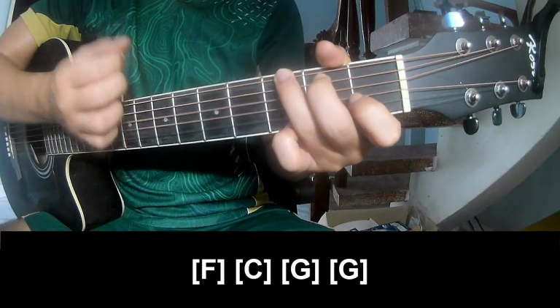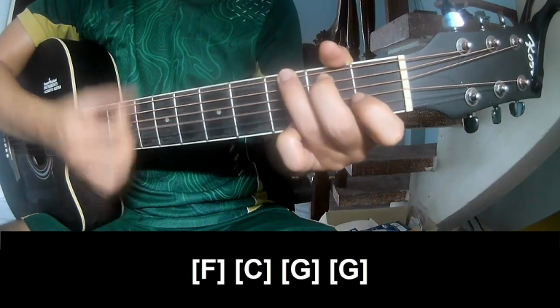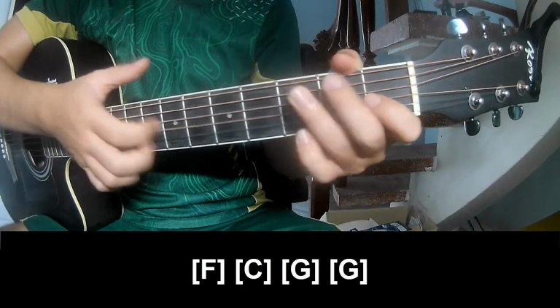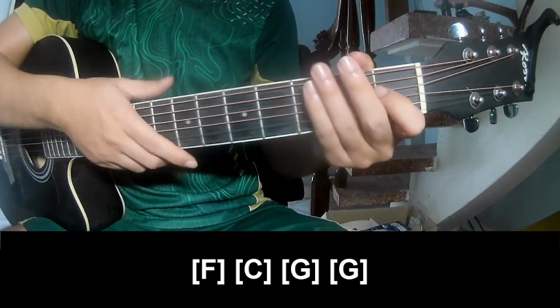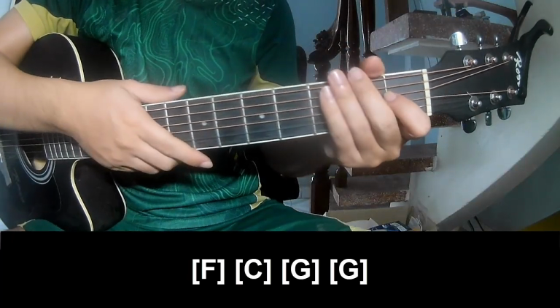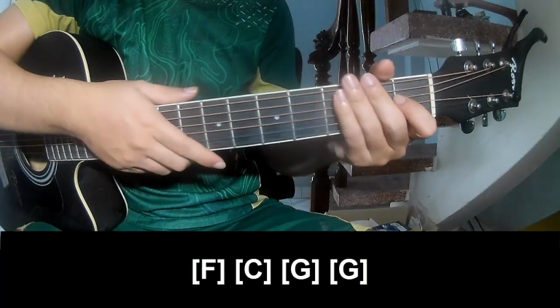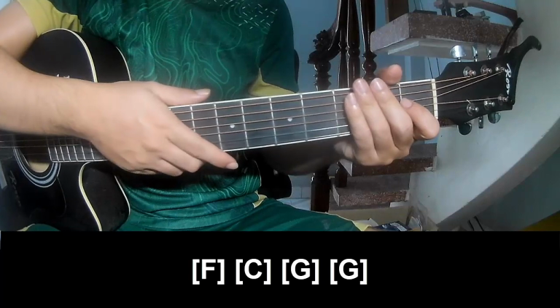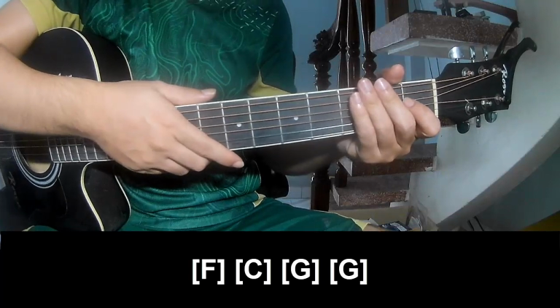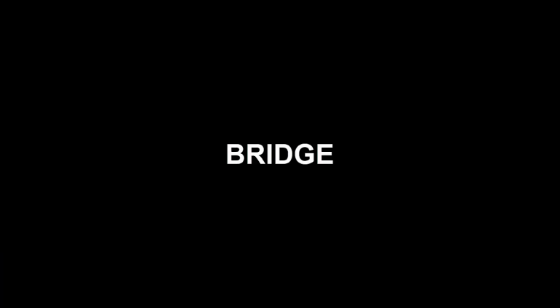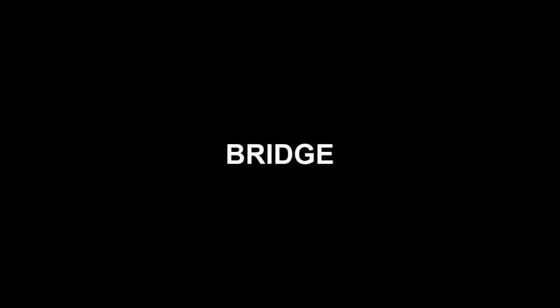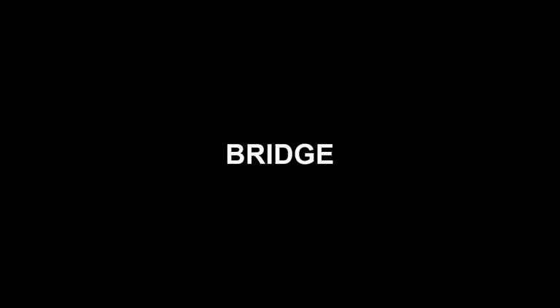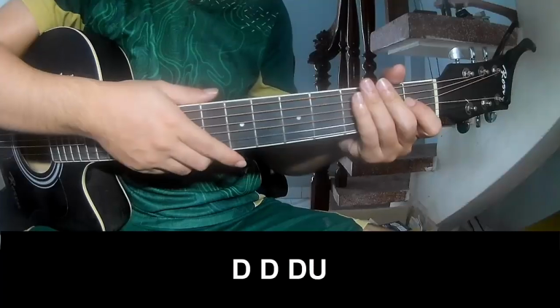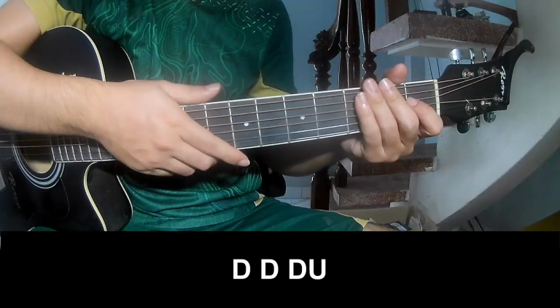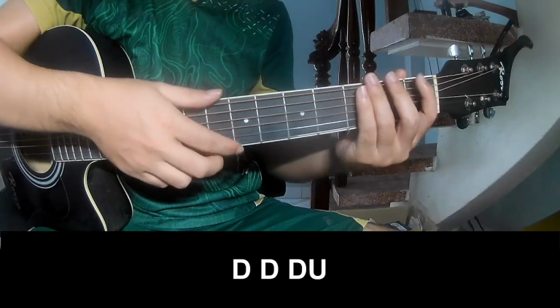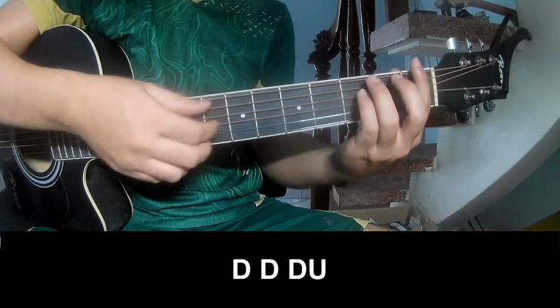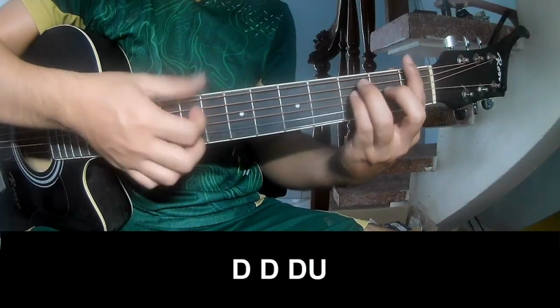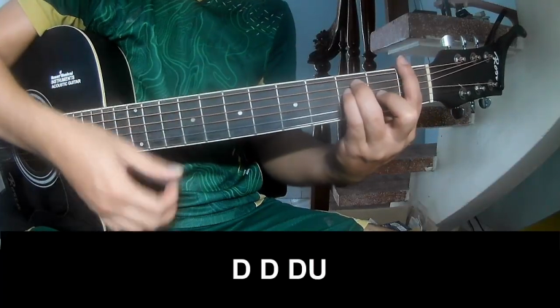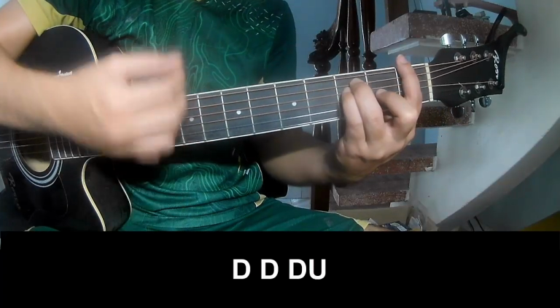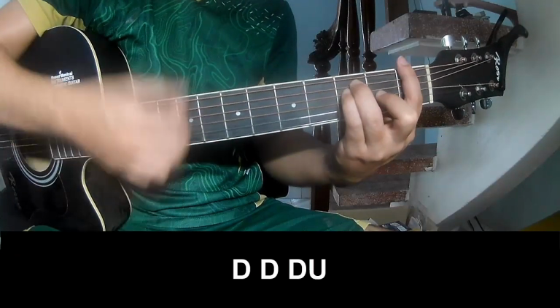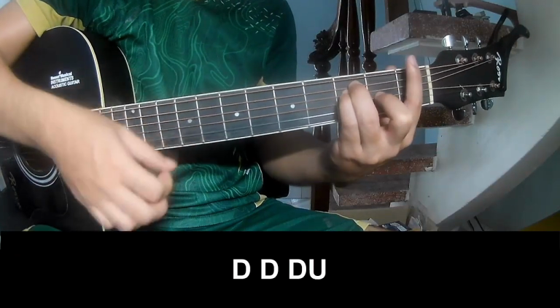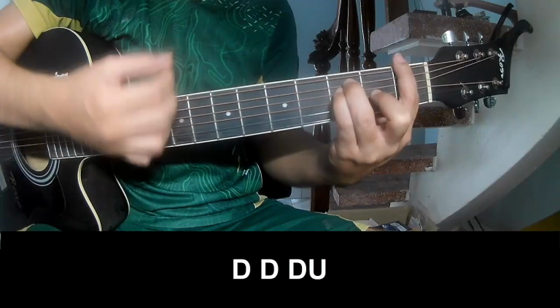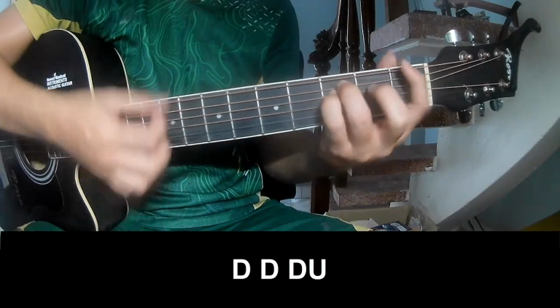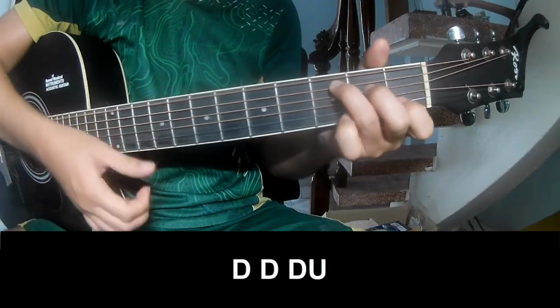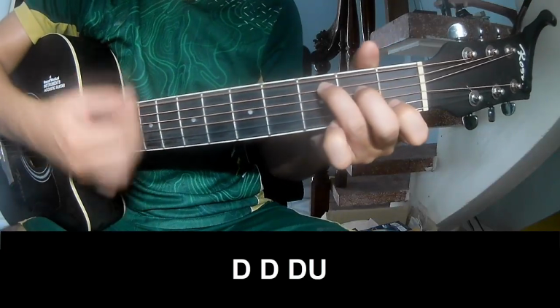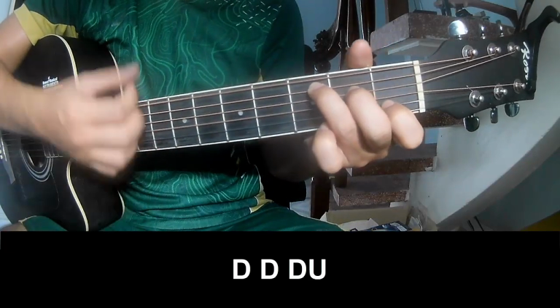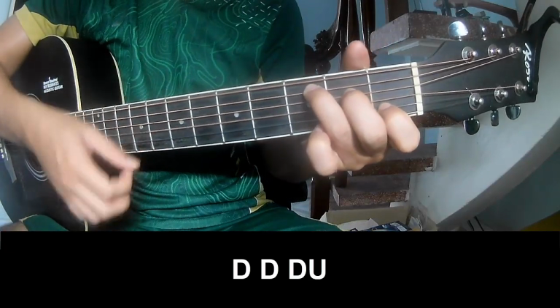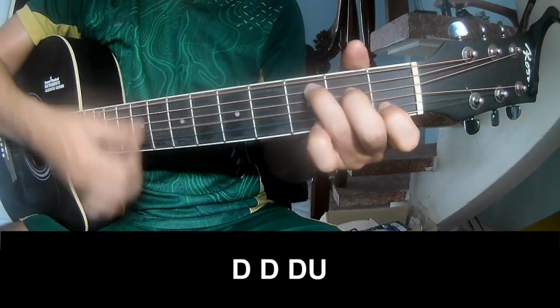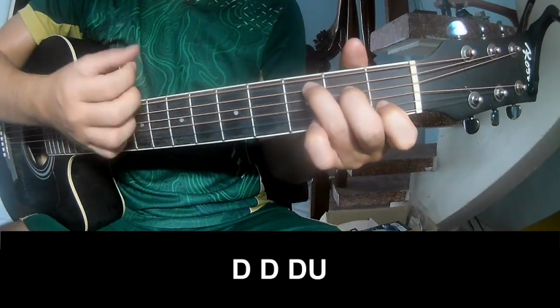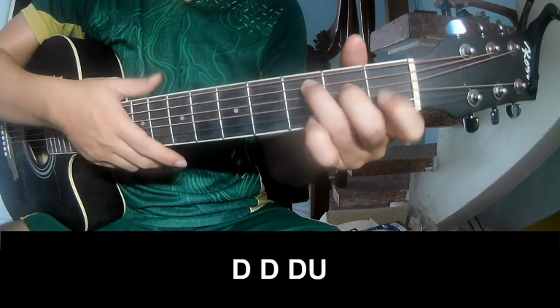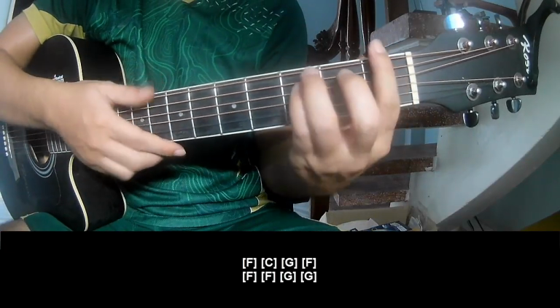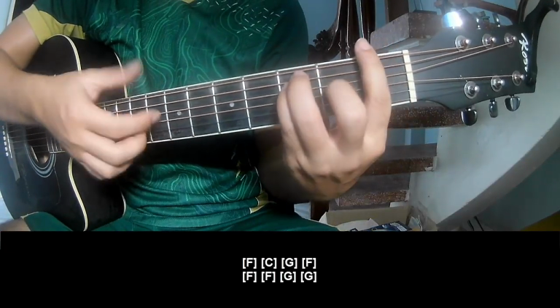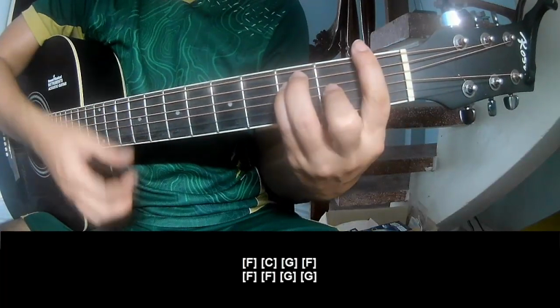And the strumming pattern is the same way for the next section. To summarize, you play down, down, up, up, down, down, down, up, down.